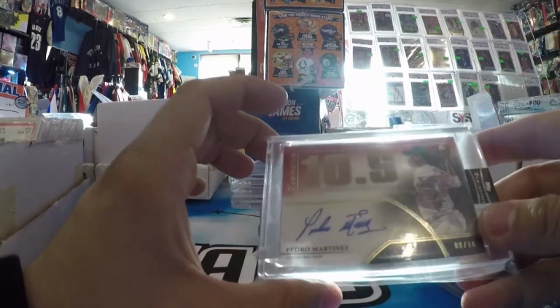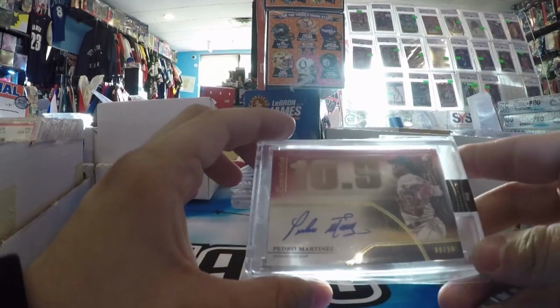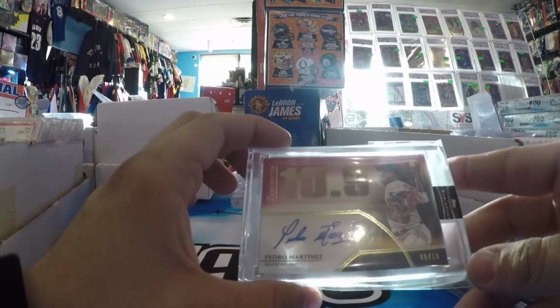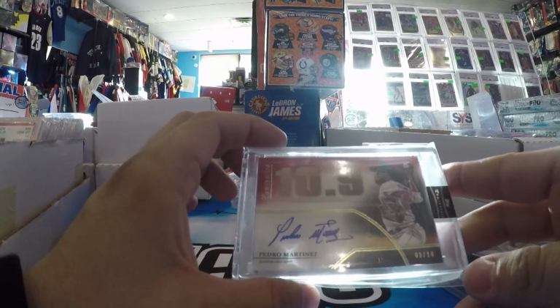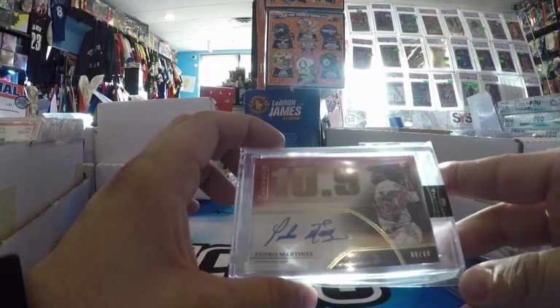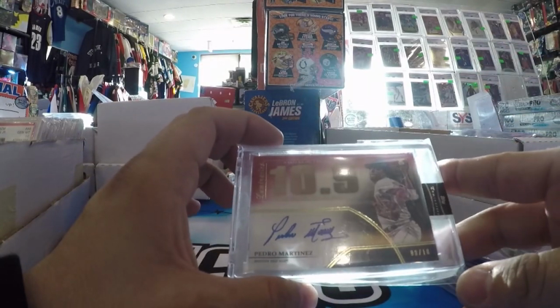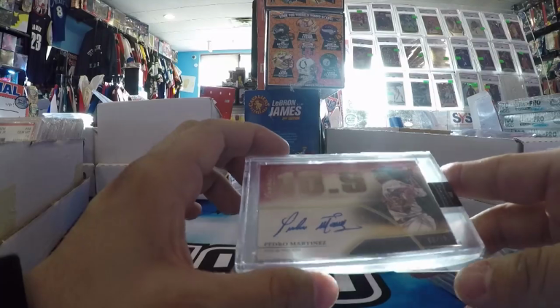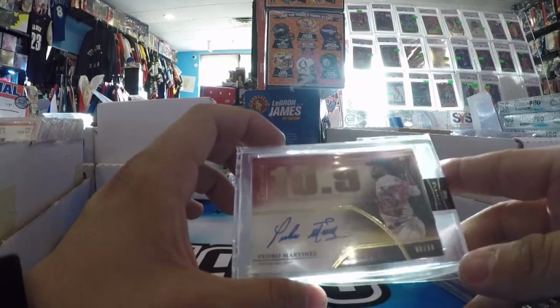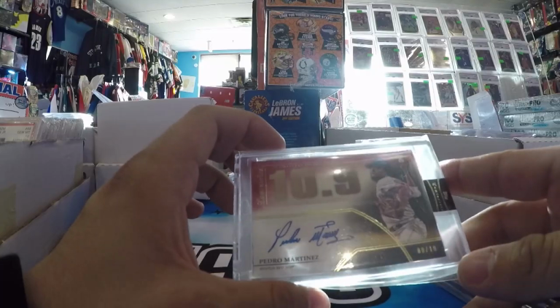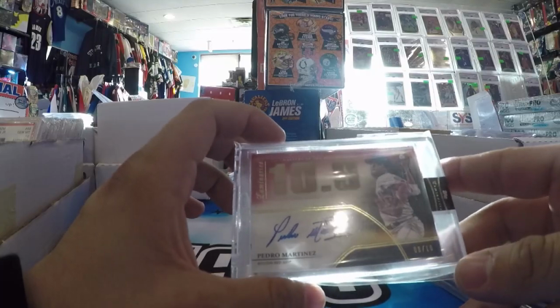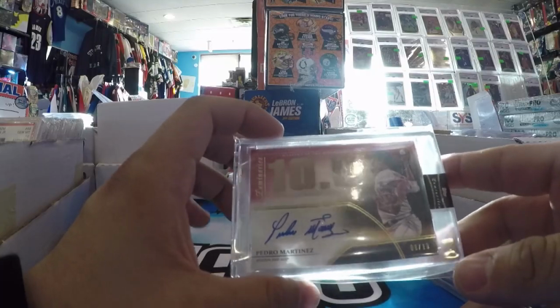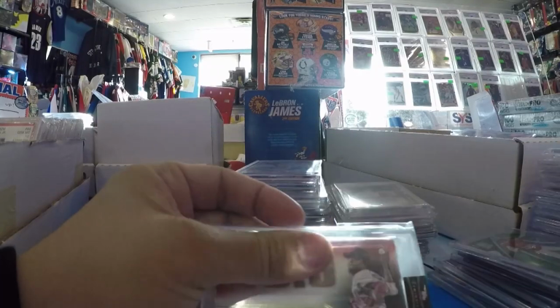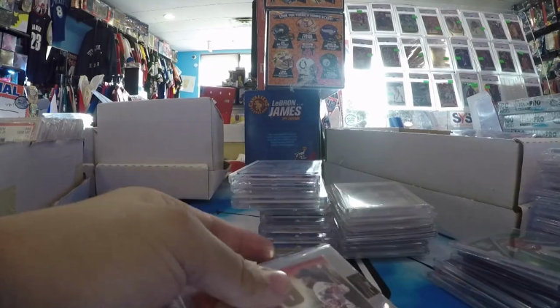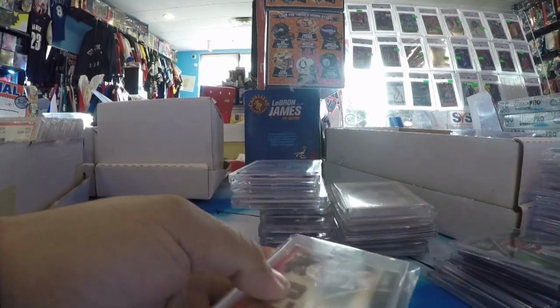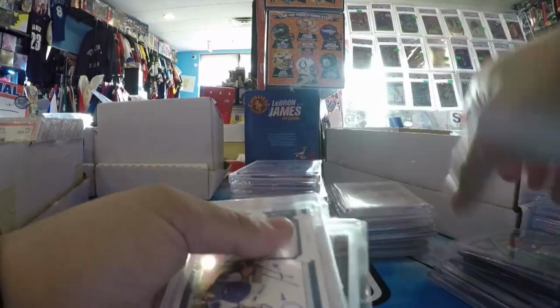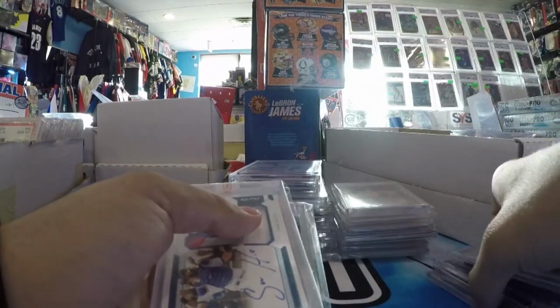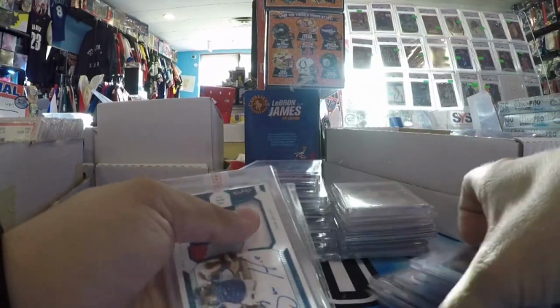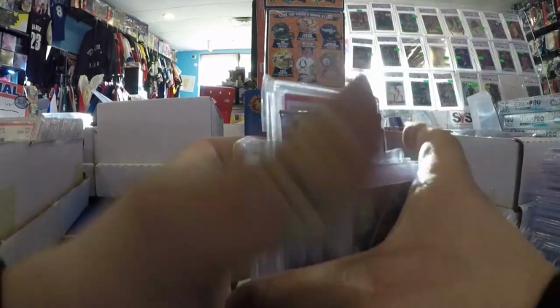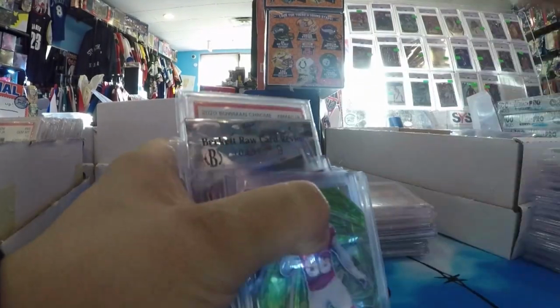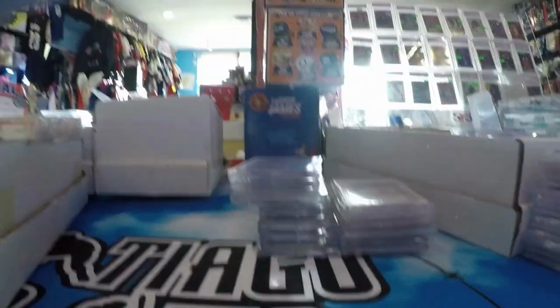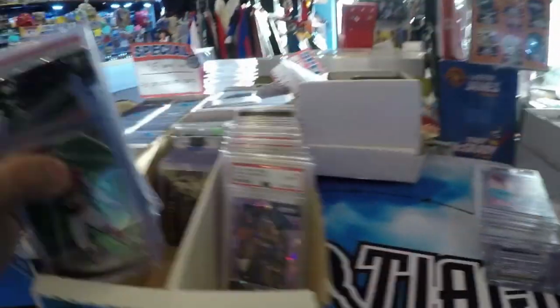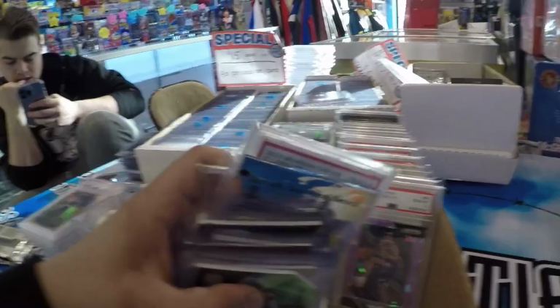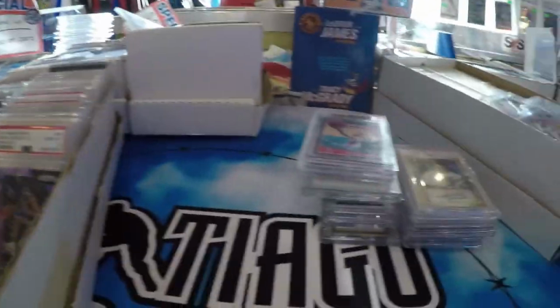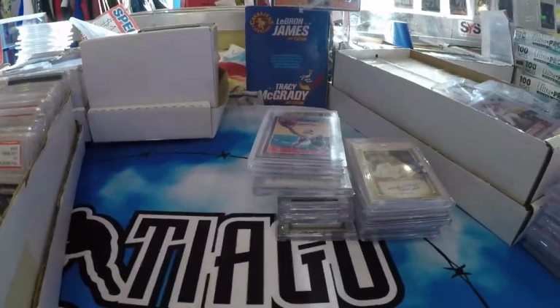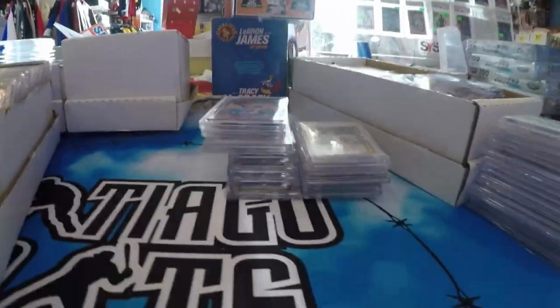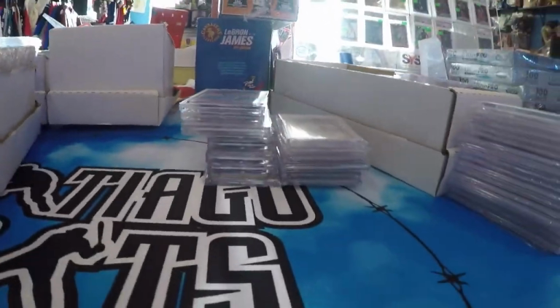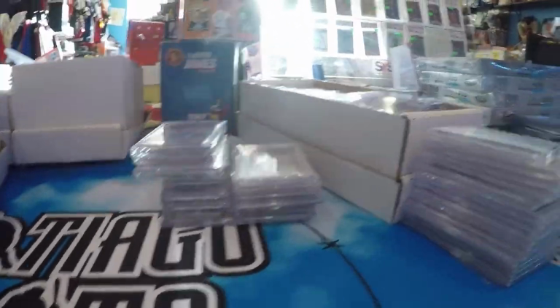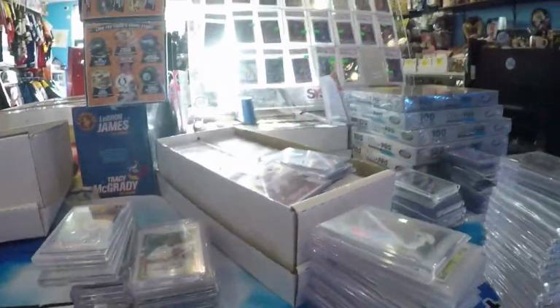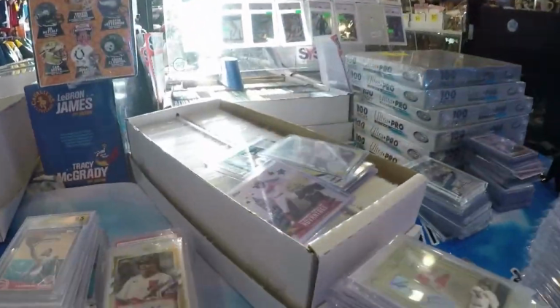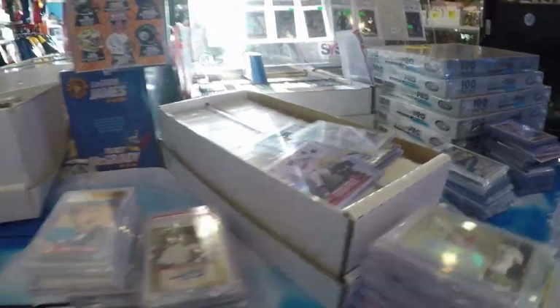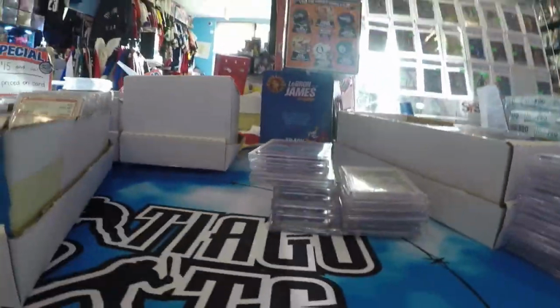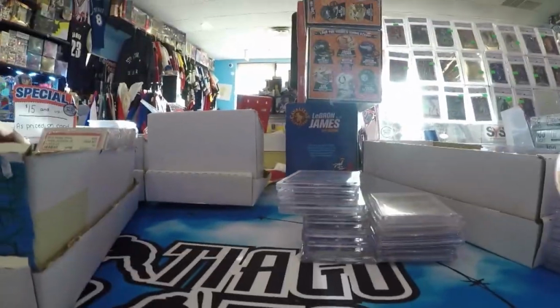A little Pedro Martinez Luminaries on card auto, numbered to 10. So I got some more stuff — I got this box here, and then this stack to go through. And then this is going to be that NTR stuff — that'll be a separate video.